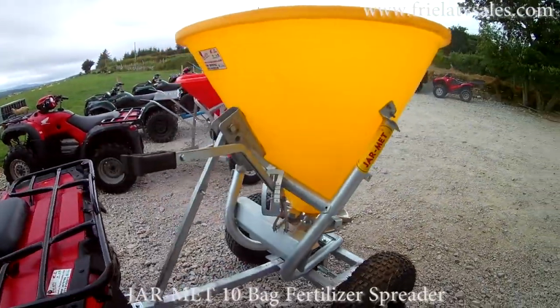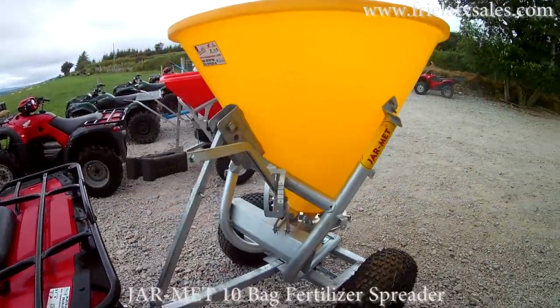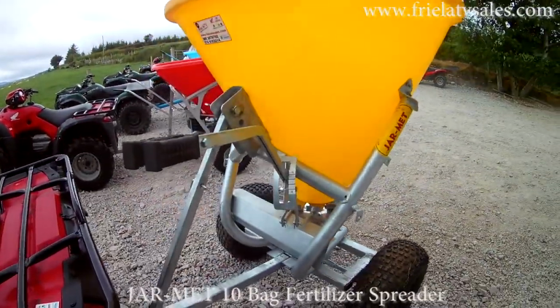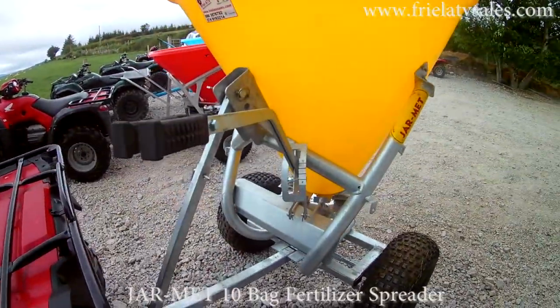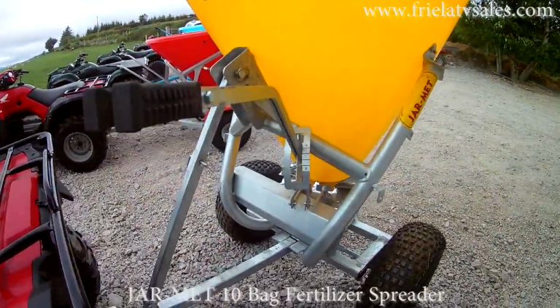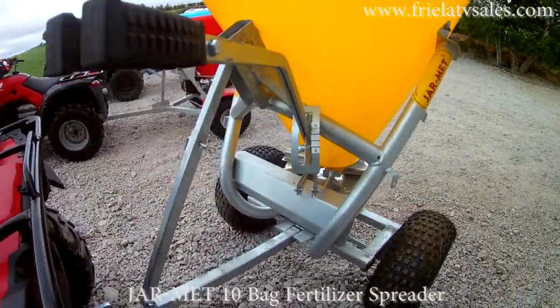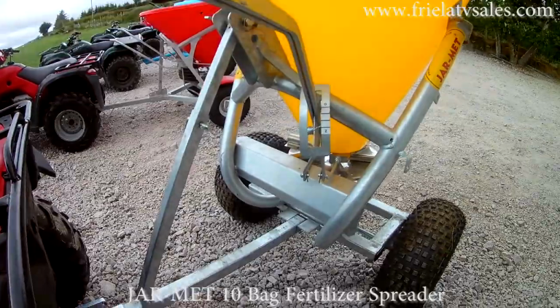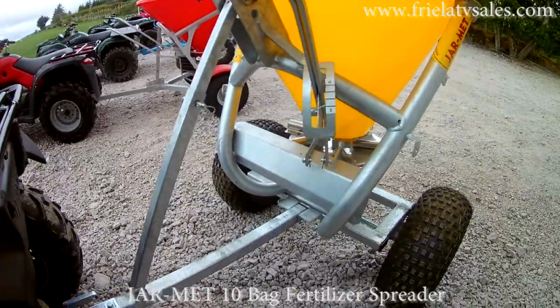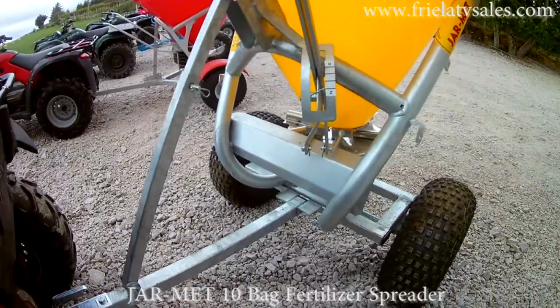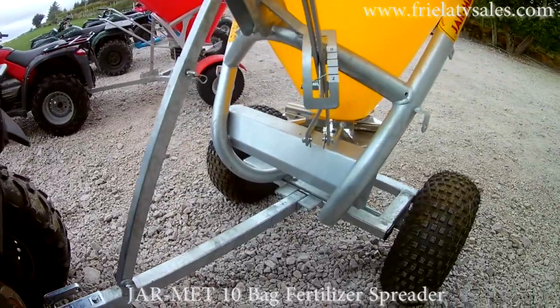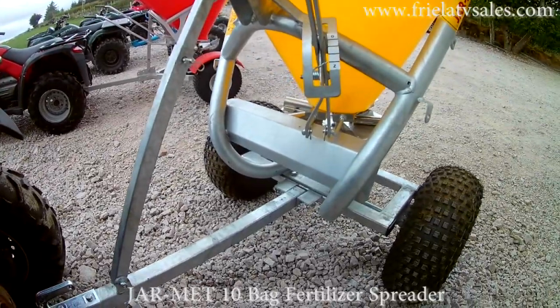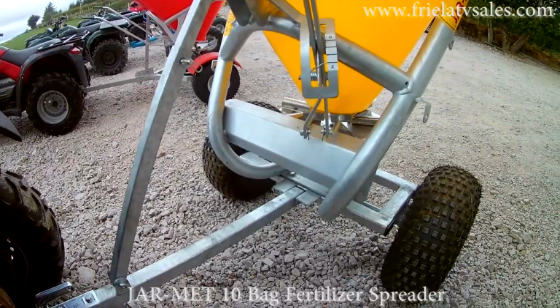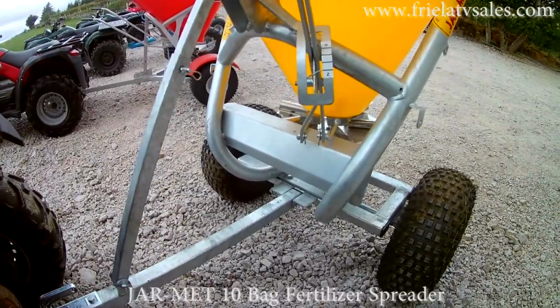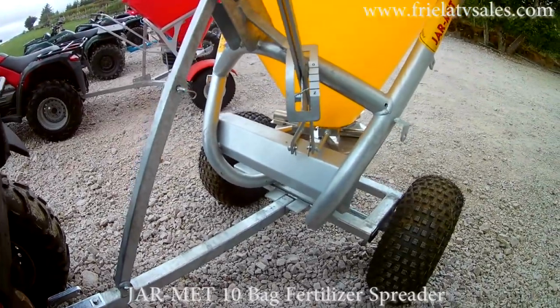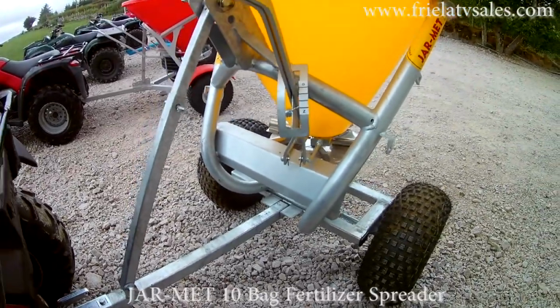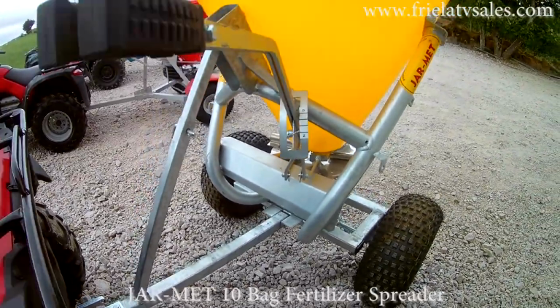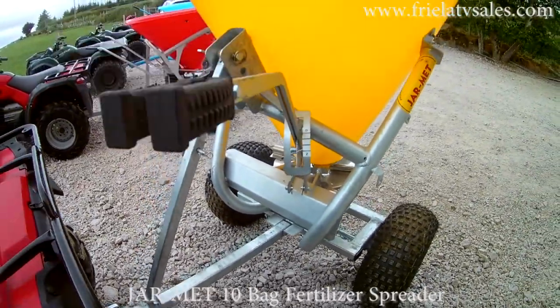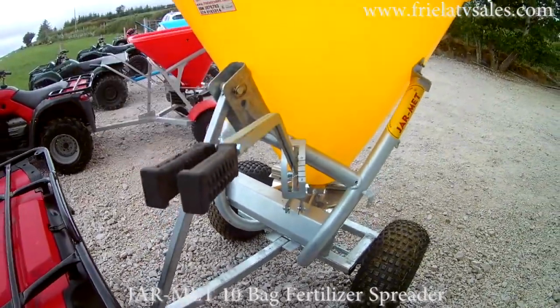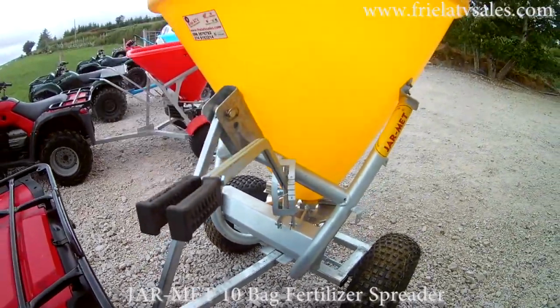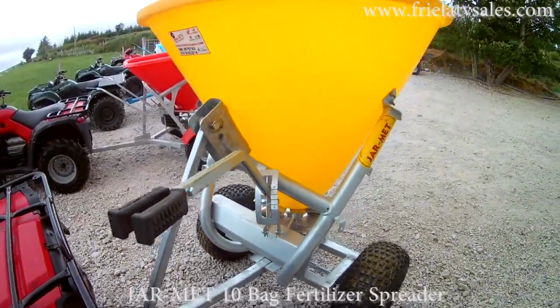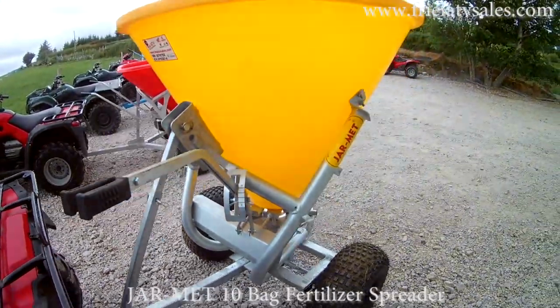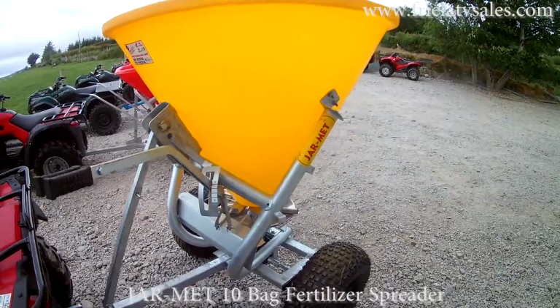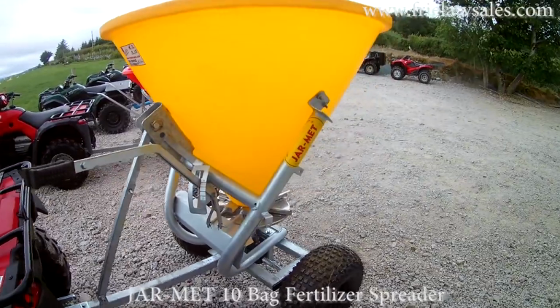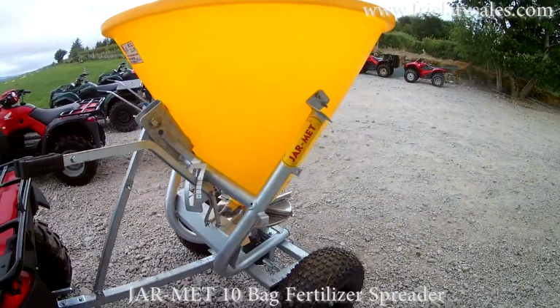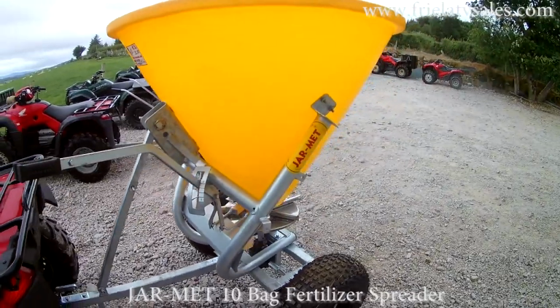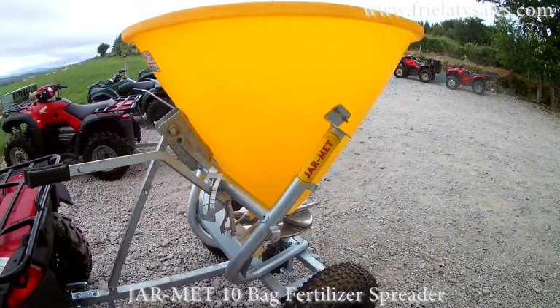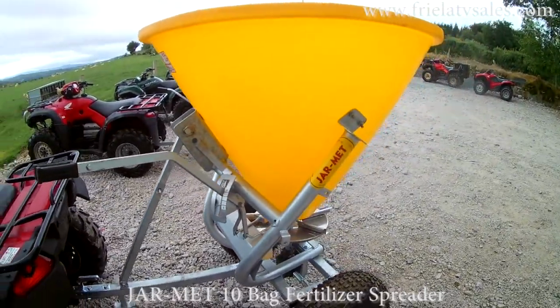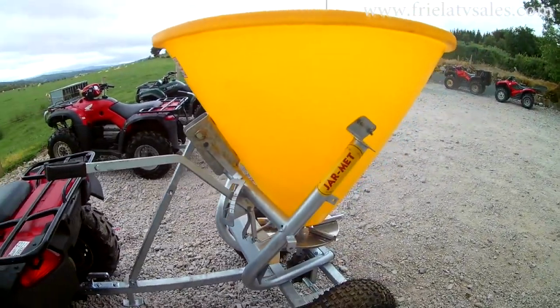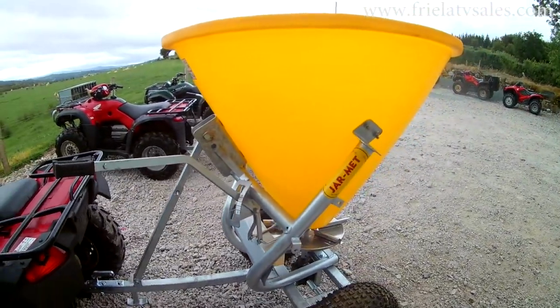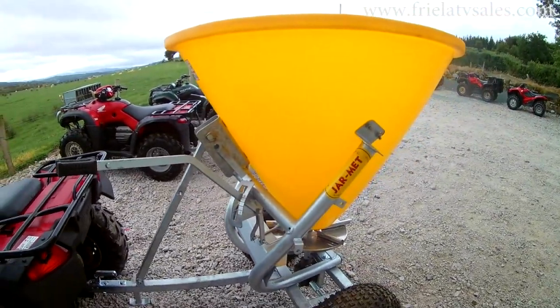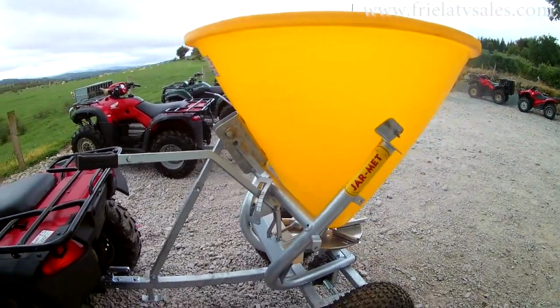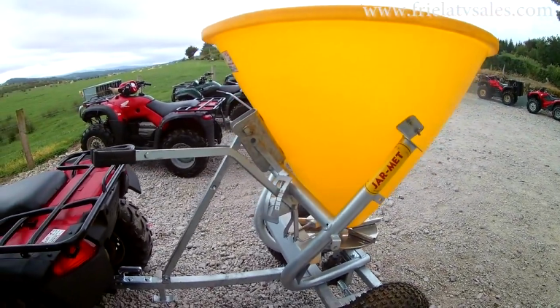This first one is a Jarmid 6 bag. It comes with flotation wheels, galvanized chassis and a plastic hopper and stainless steel spreader vanes. These spreaders are very good value for money.